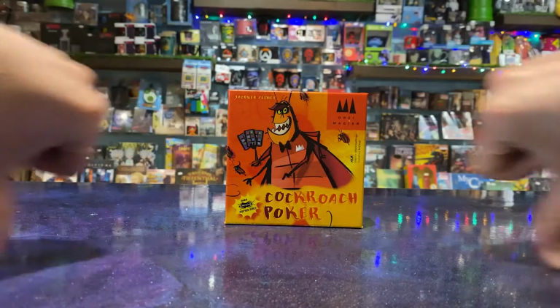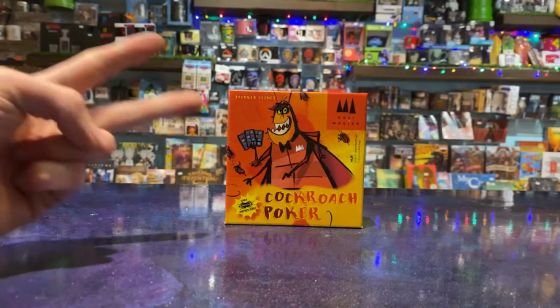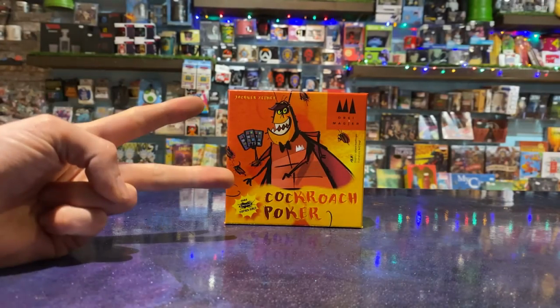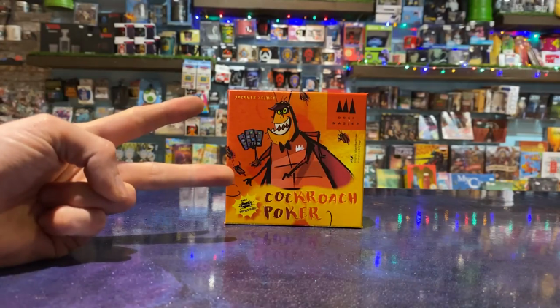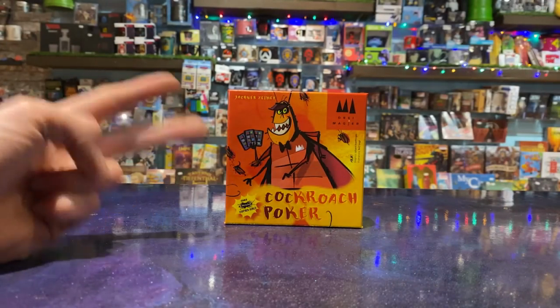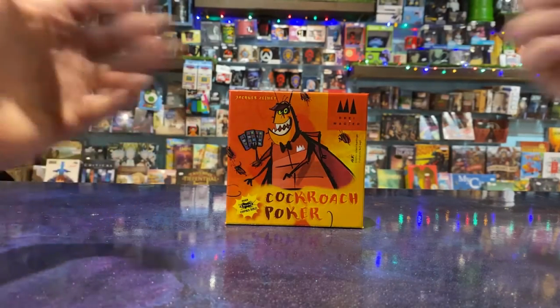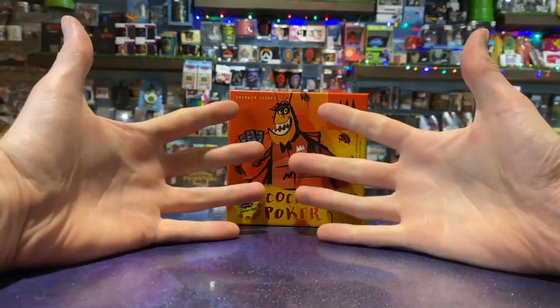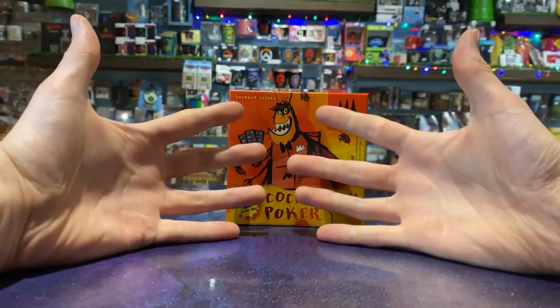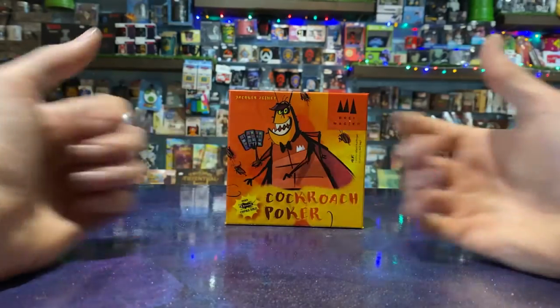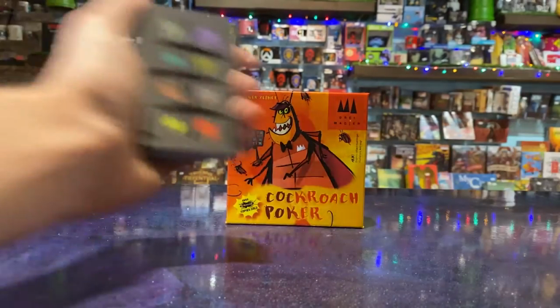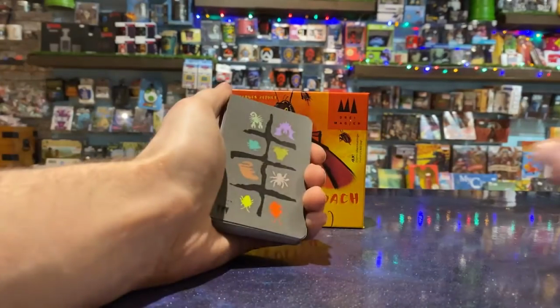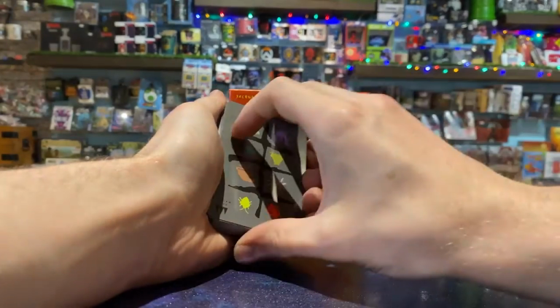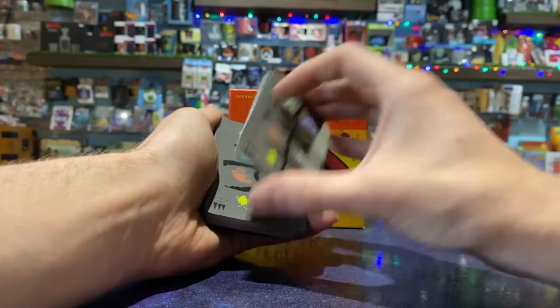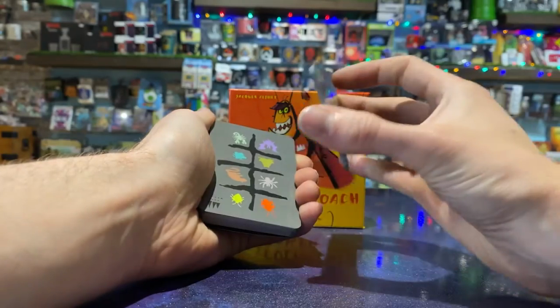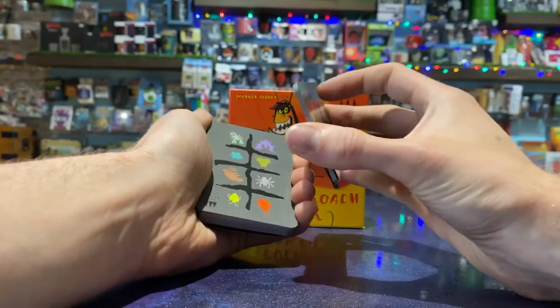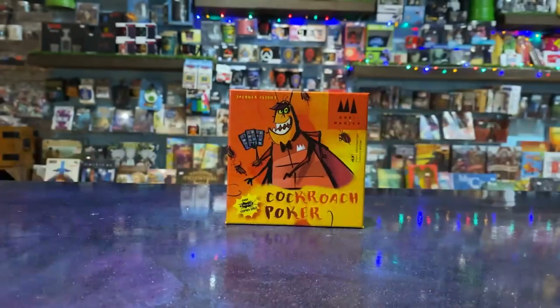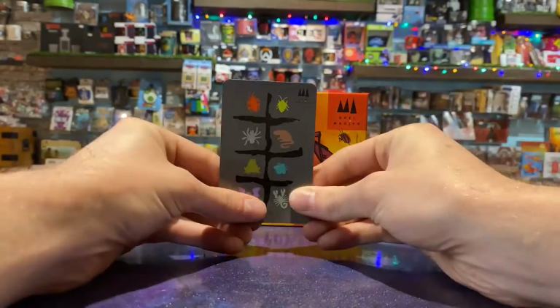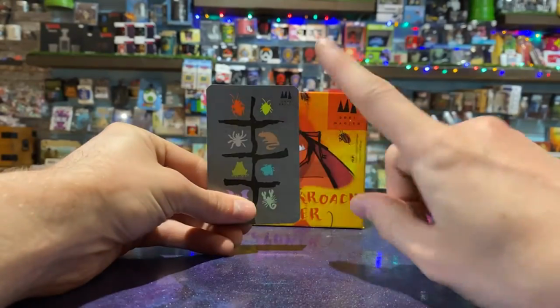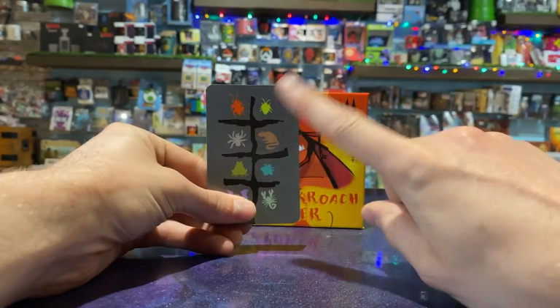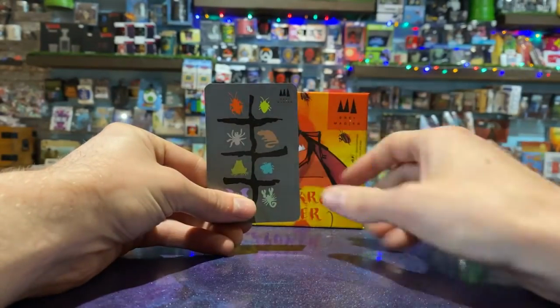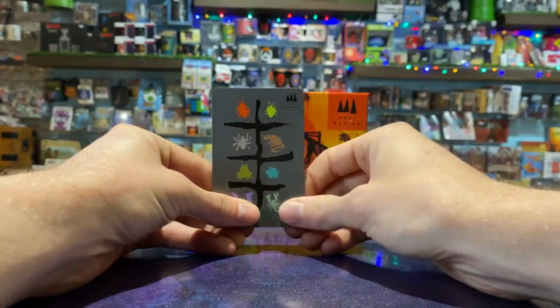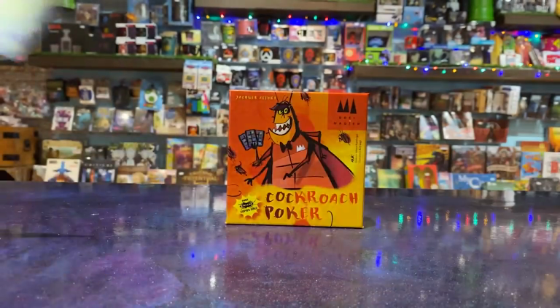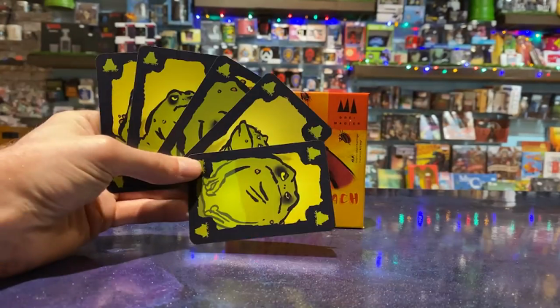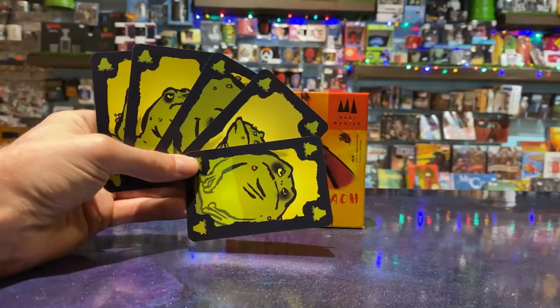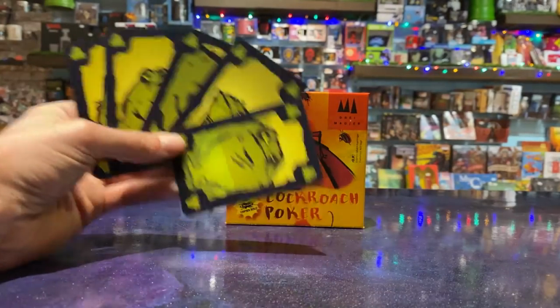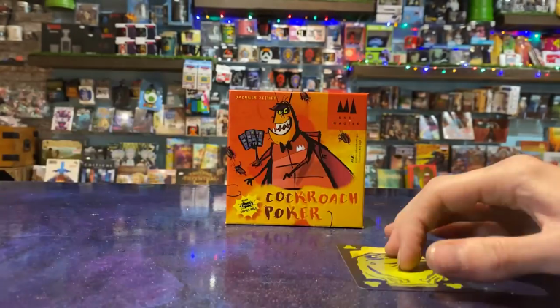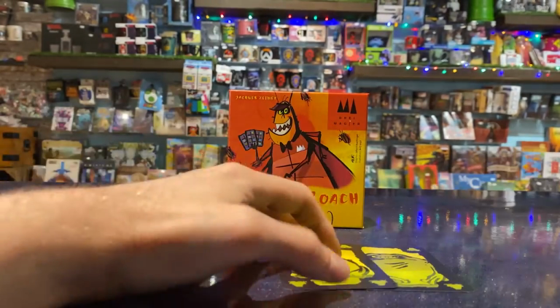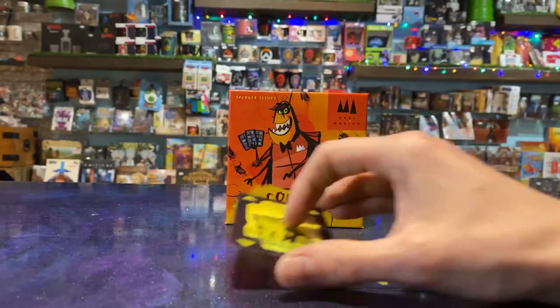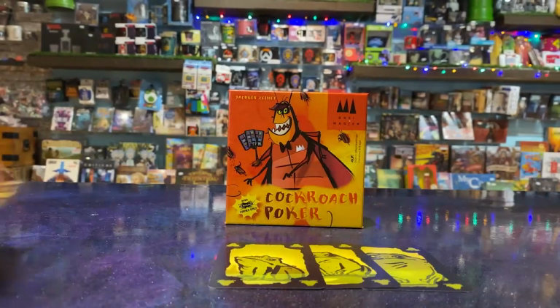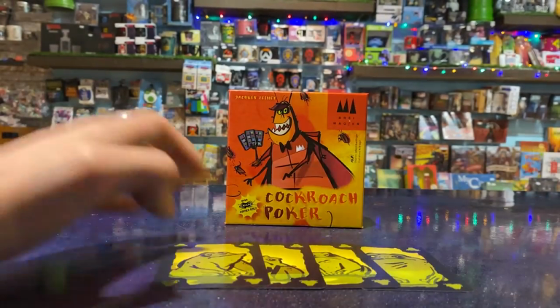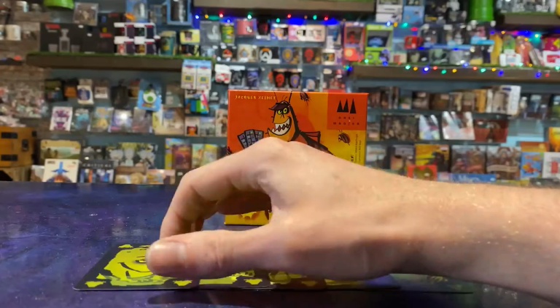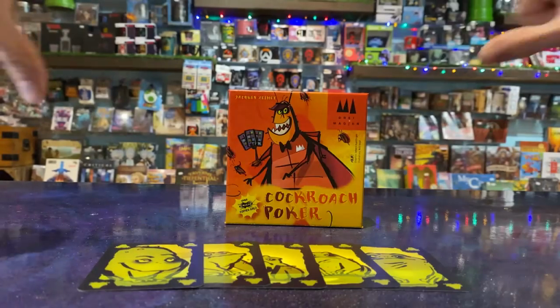In a two-player game, remove ten cards from the deck at random. You cannot pass the card and the loser is the first with five of the same card in front of them.